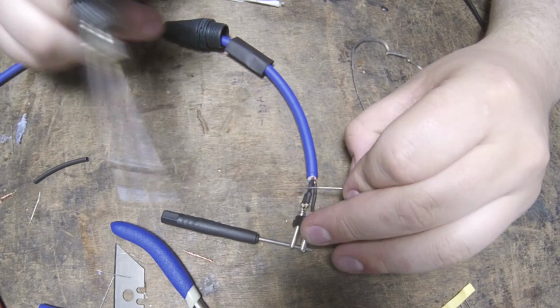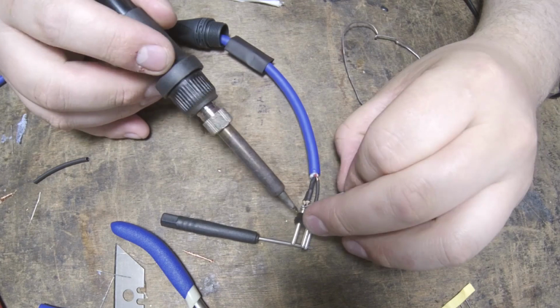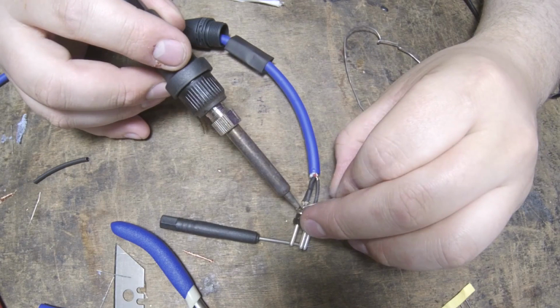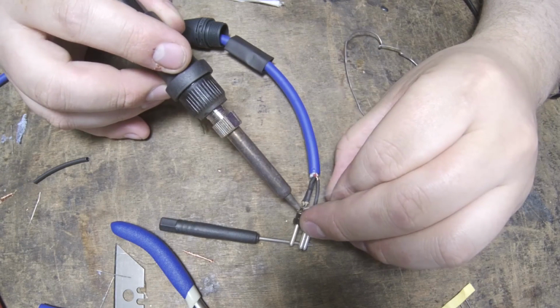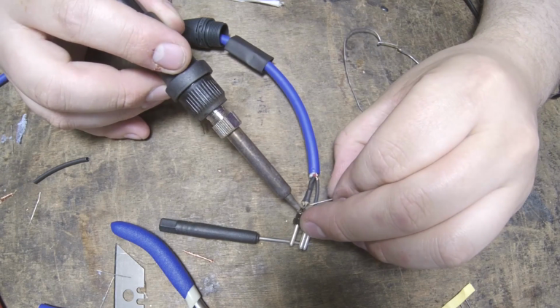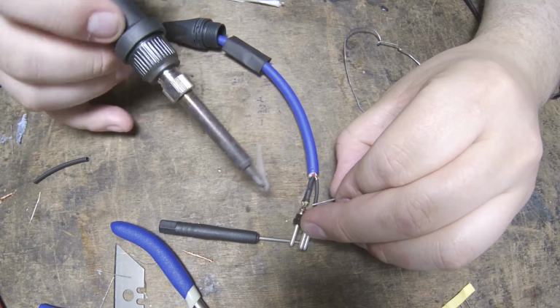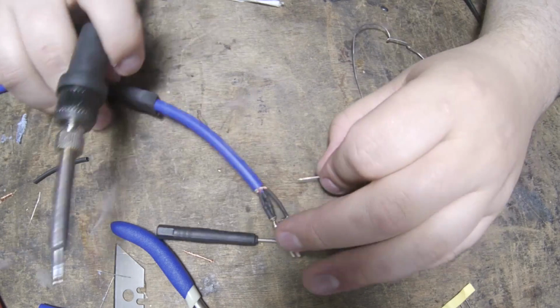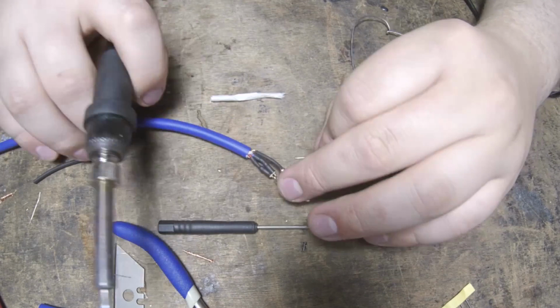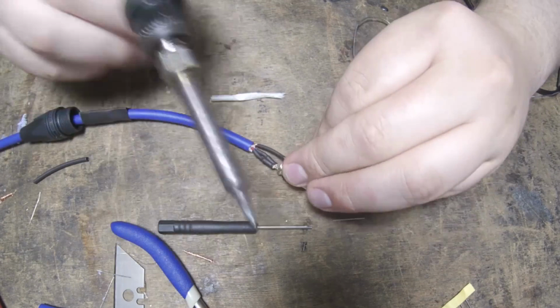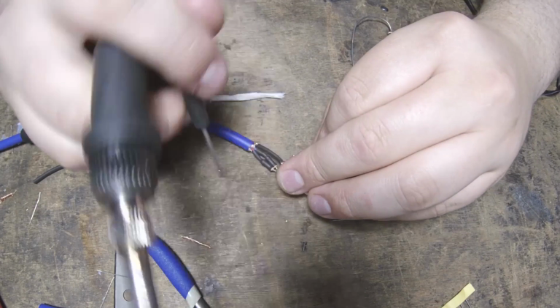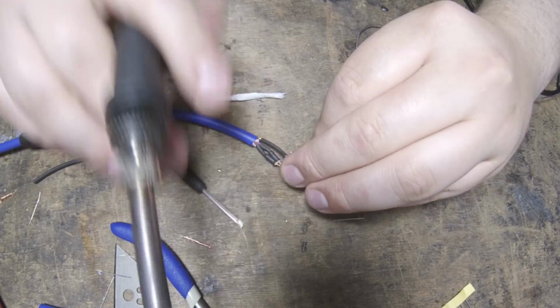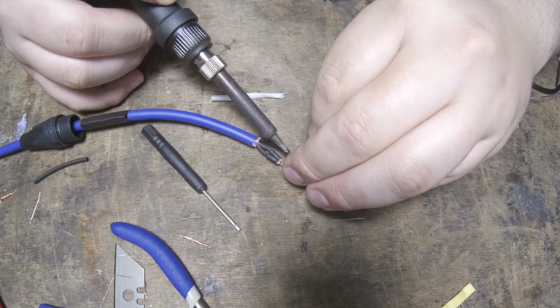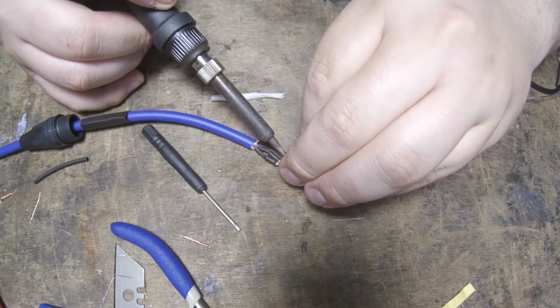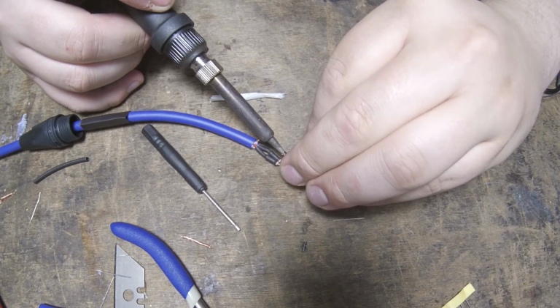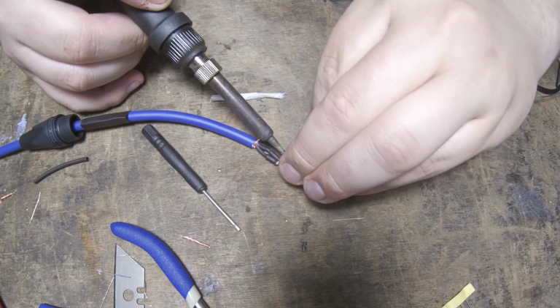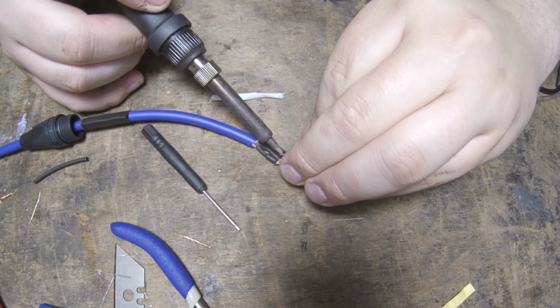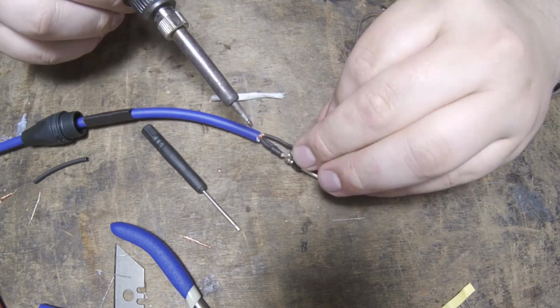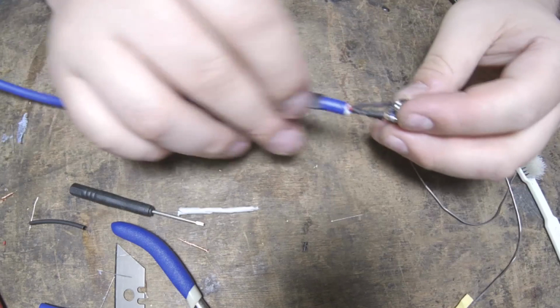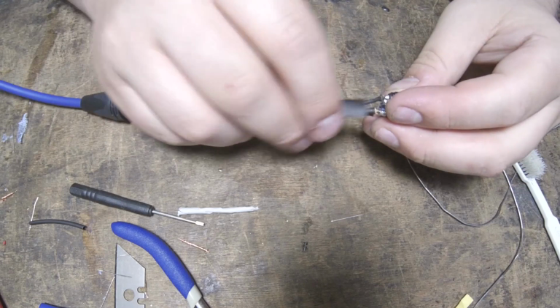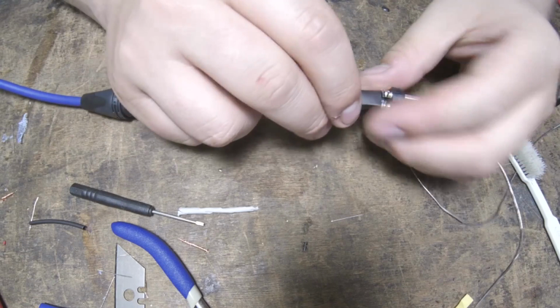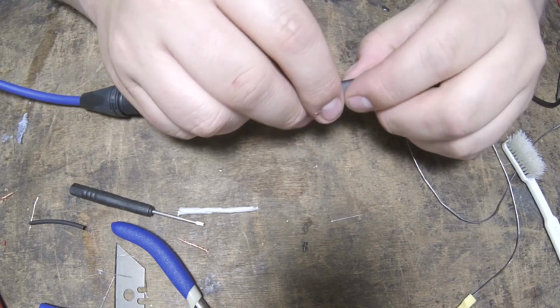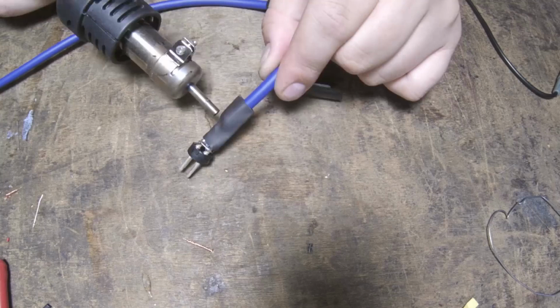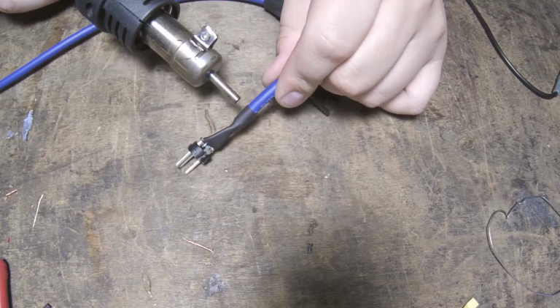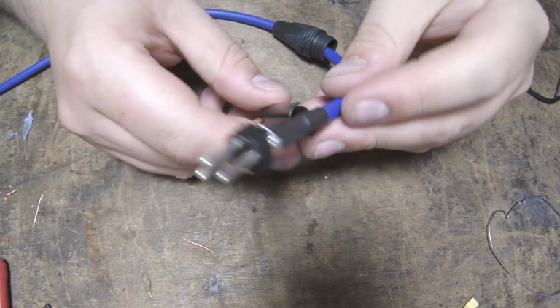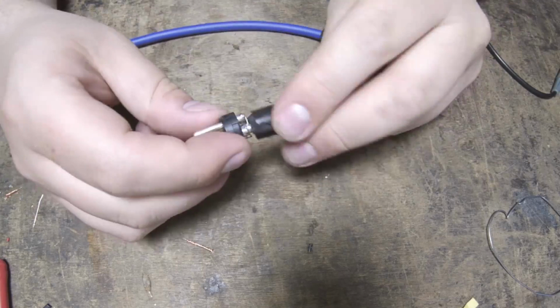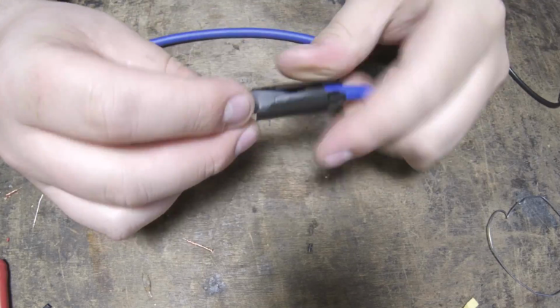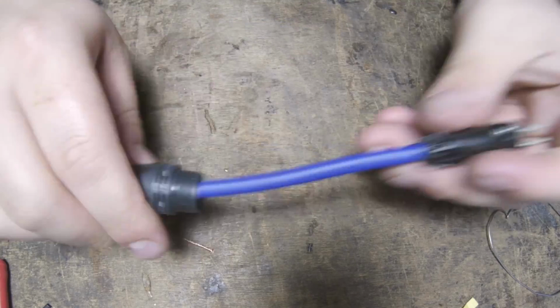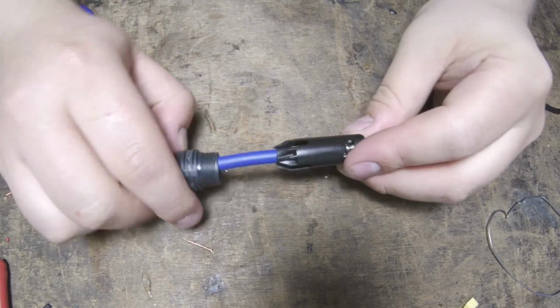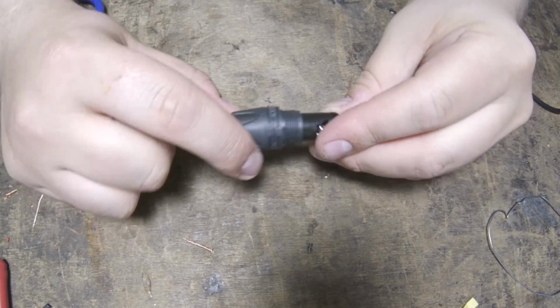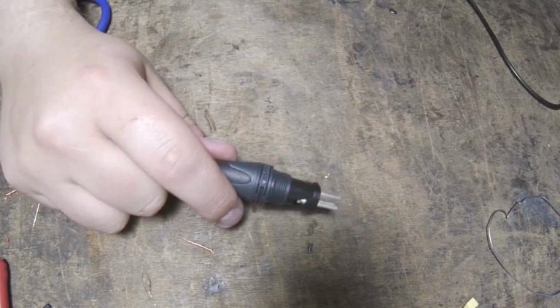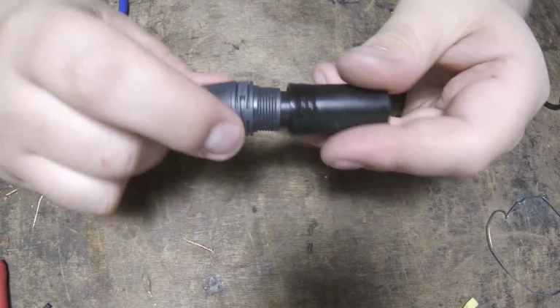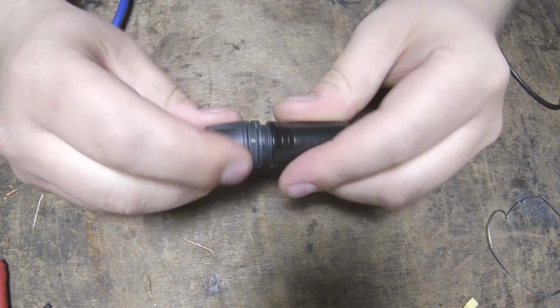Once the resistor is in place, it's just a case of soldering the legs onto the three pins that they touch, and that's basically one end of the cable done. We just have to shrink the insulating heat shrink round the entire assembly, install the connector chuck, pull the boot up onto it, and screw the shell into the boot.